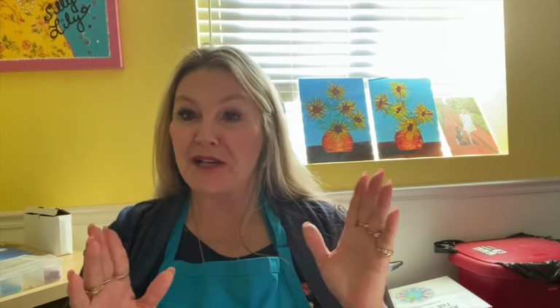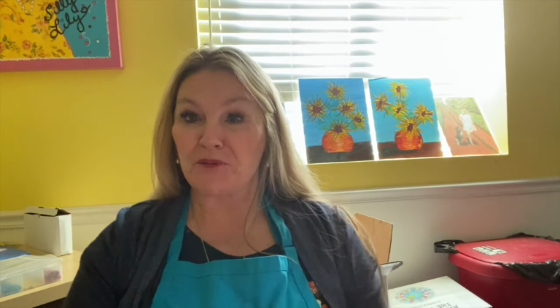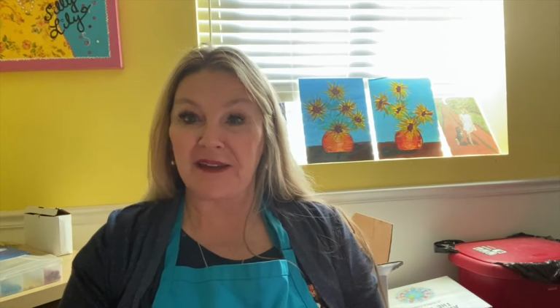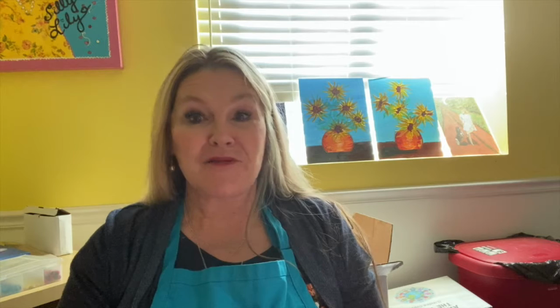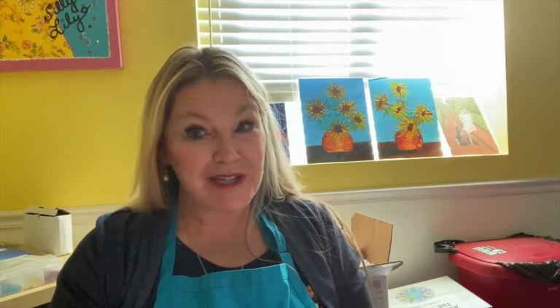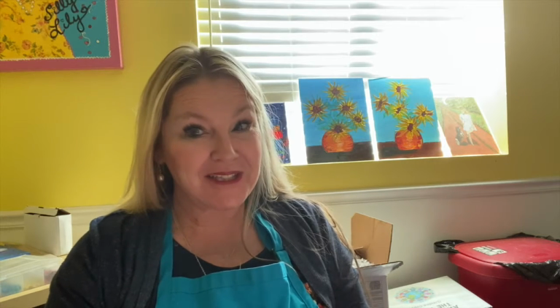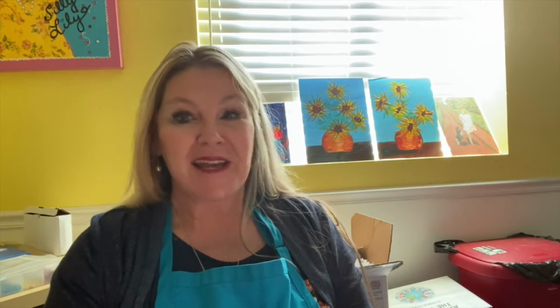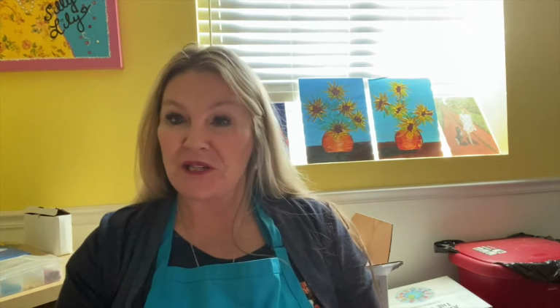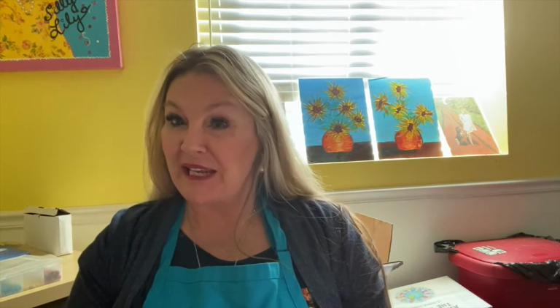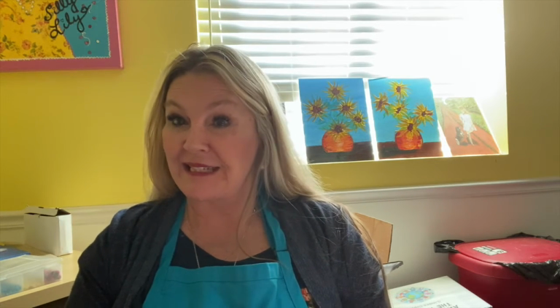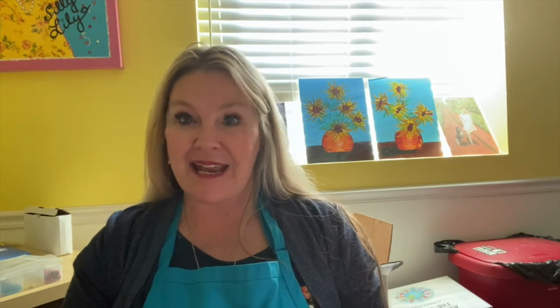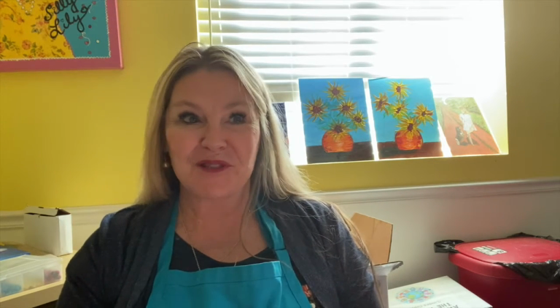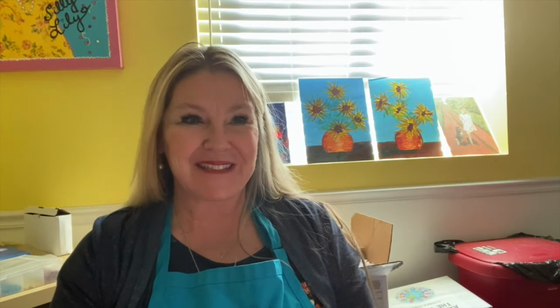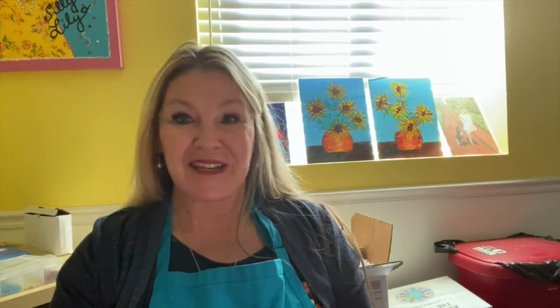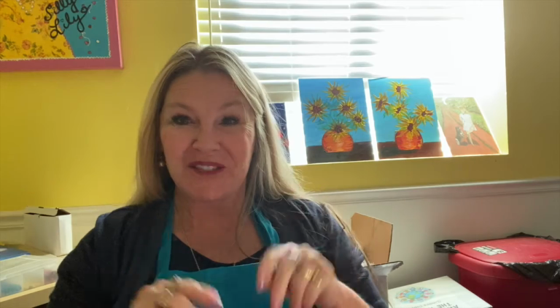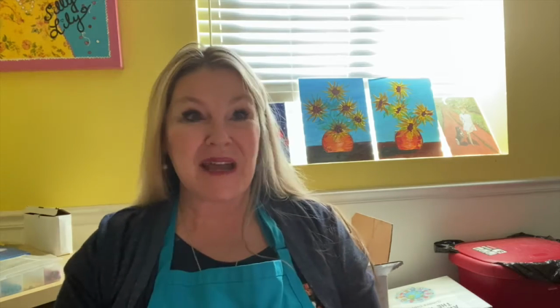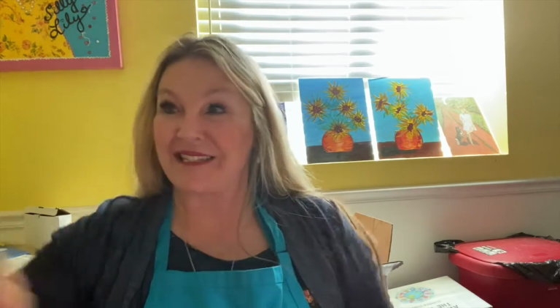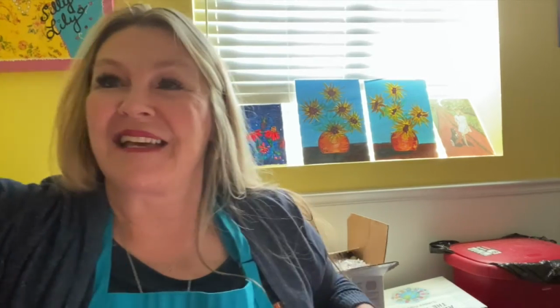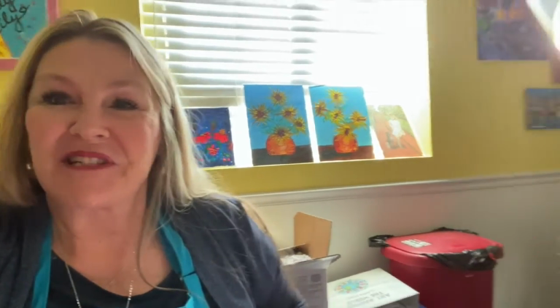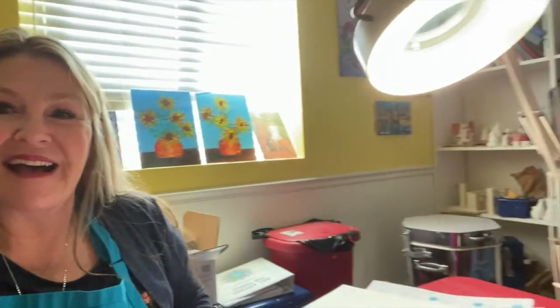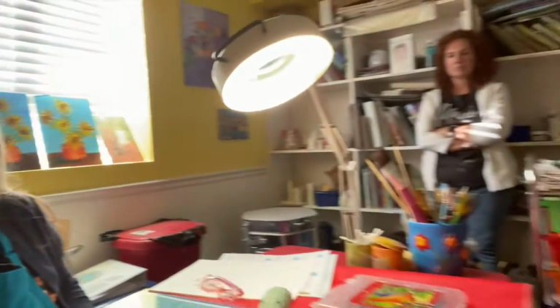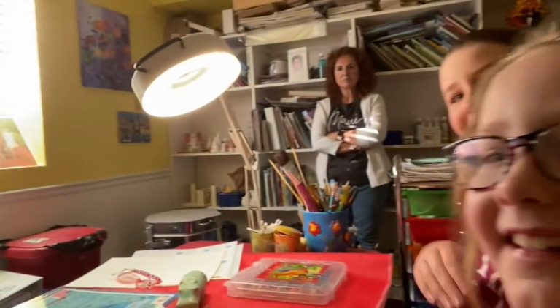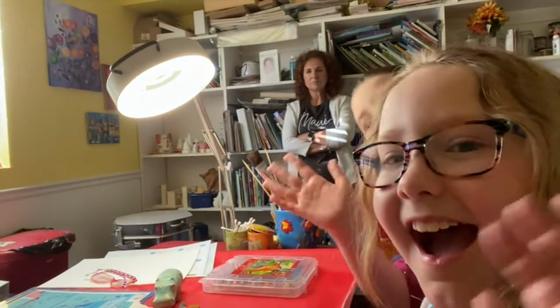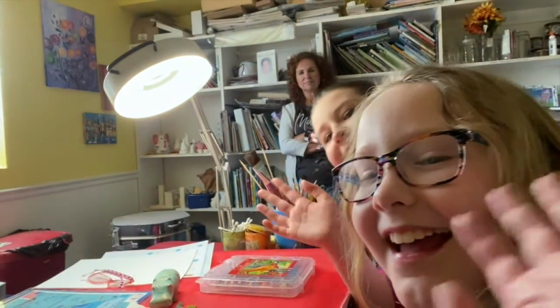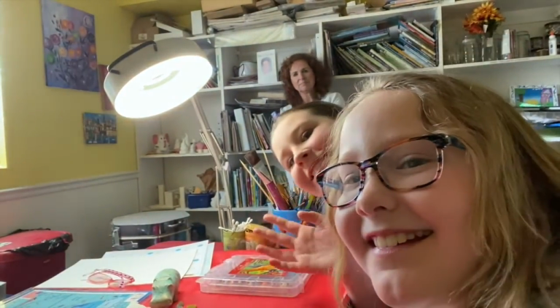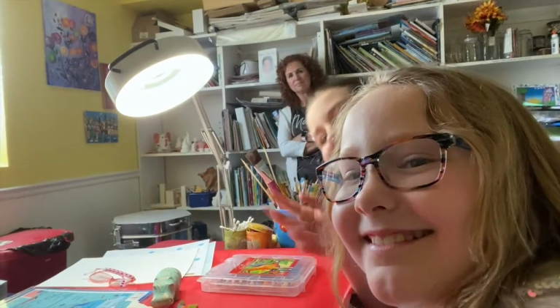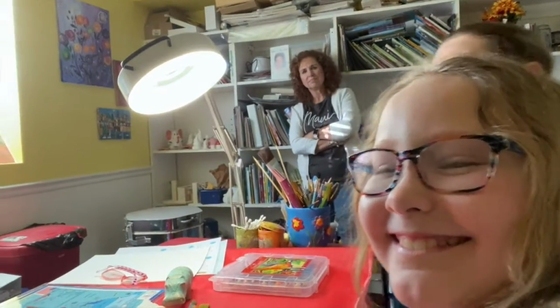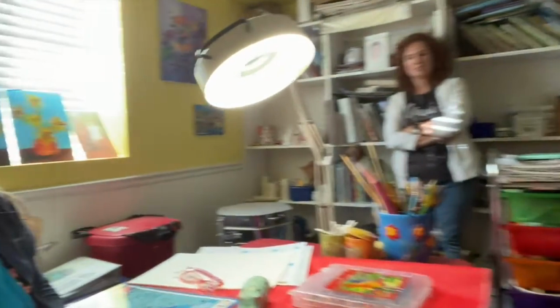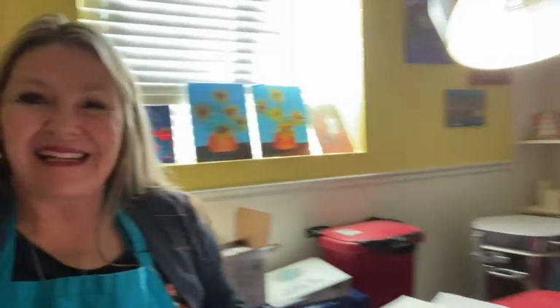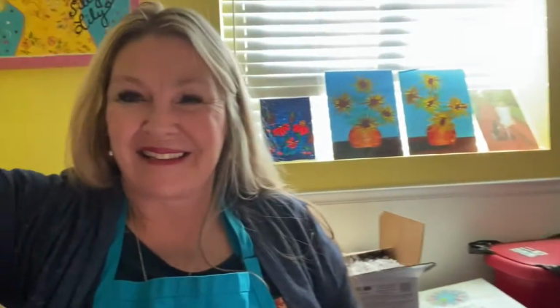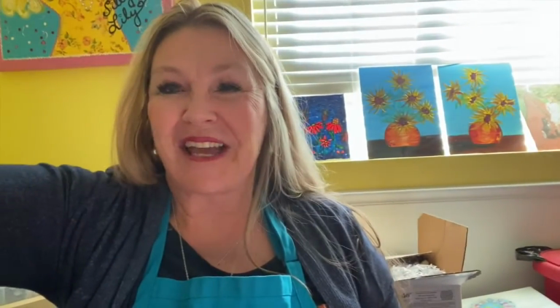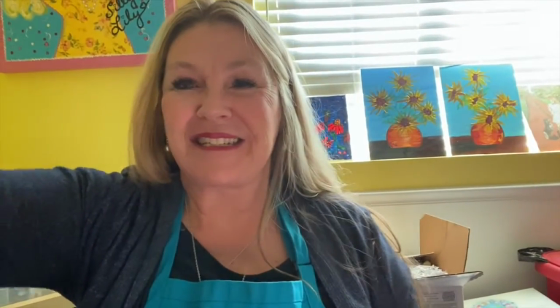I'm glad you're here today. We have a fun project that we're going to do today and I have some visitors — two visitors, my nieces. They want to say hi. It's Jaden and Laylee. They're here to help us today.